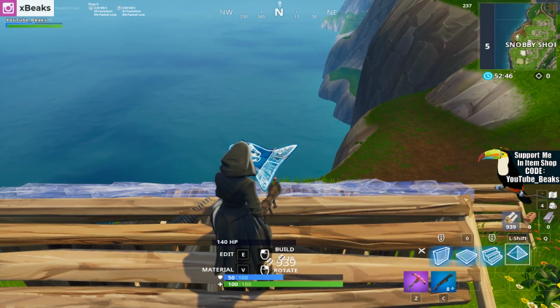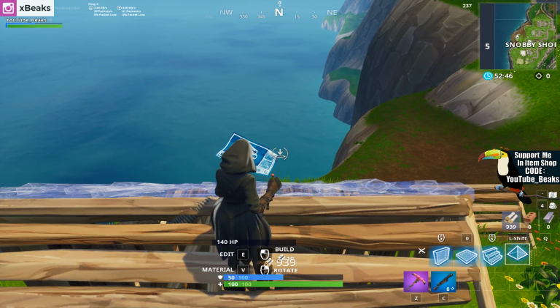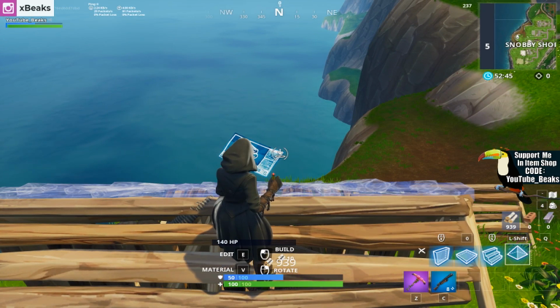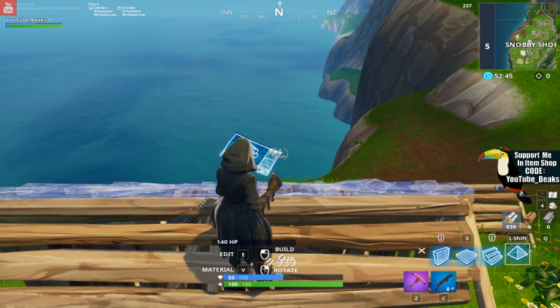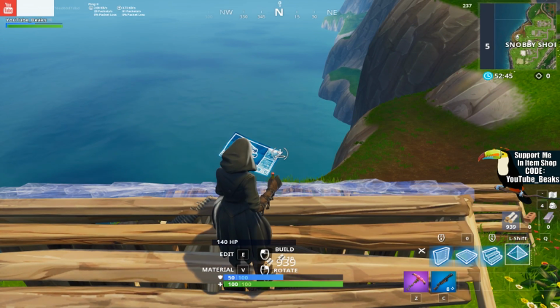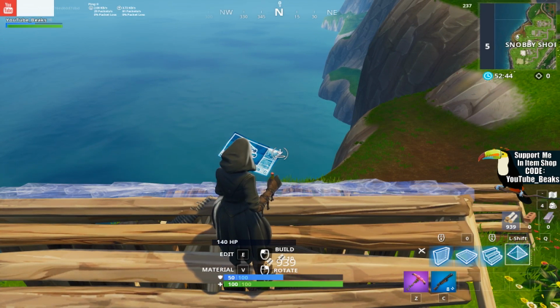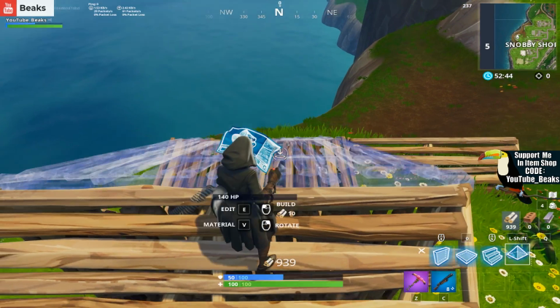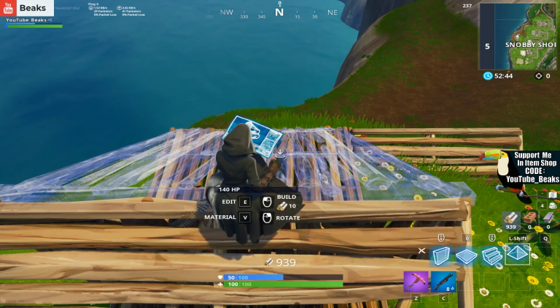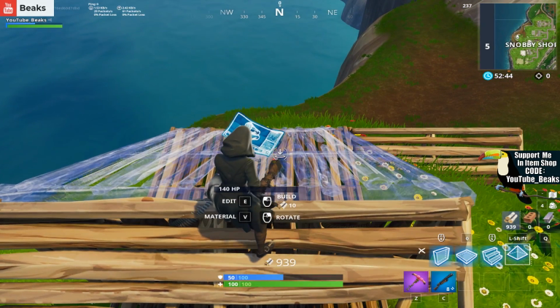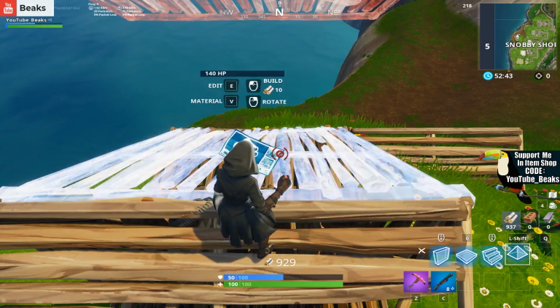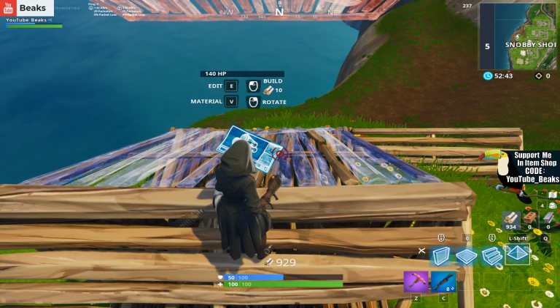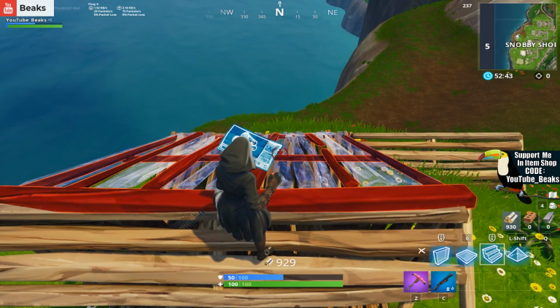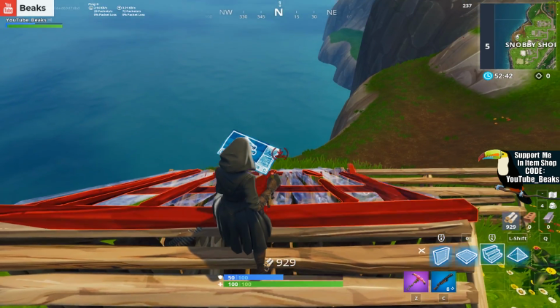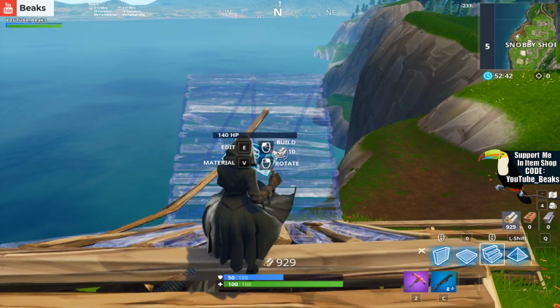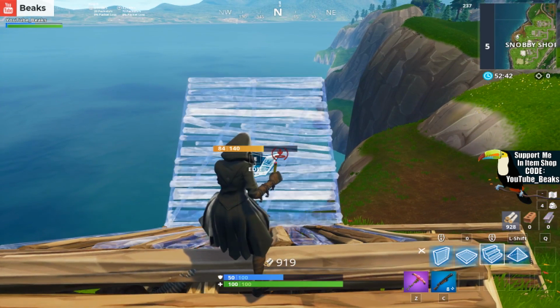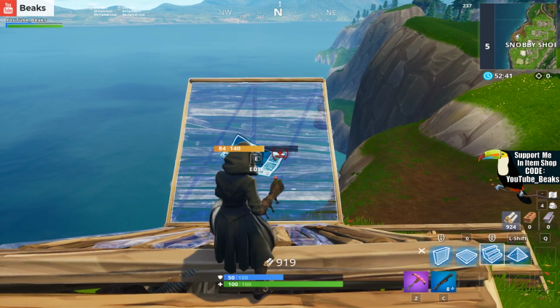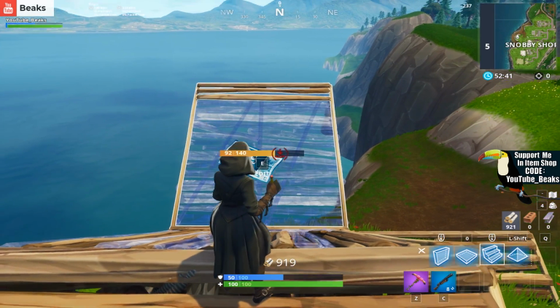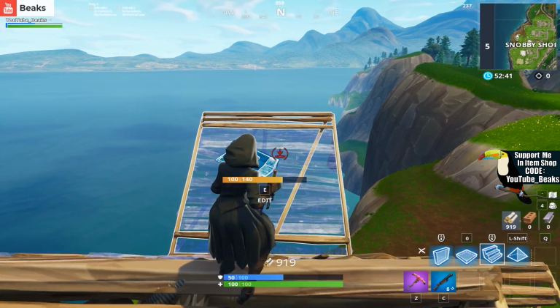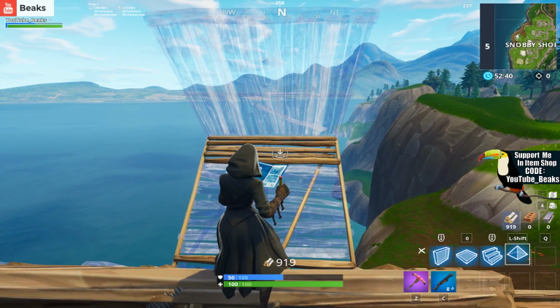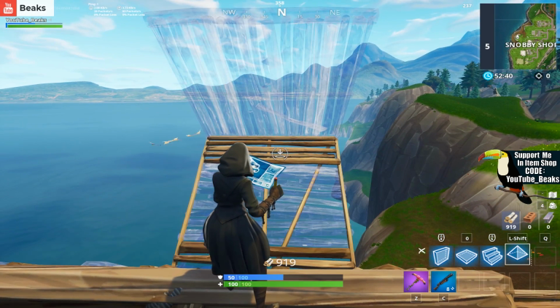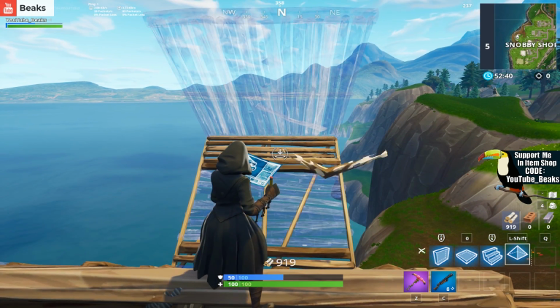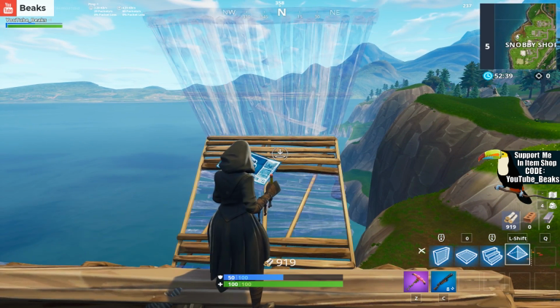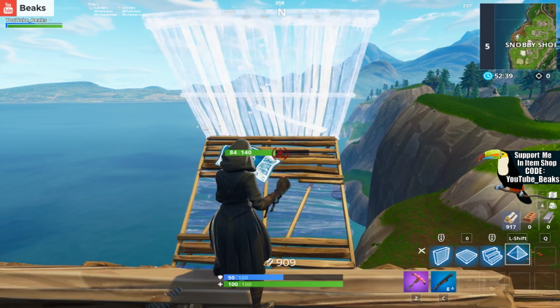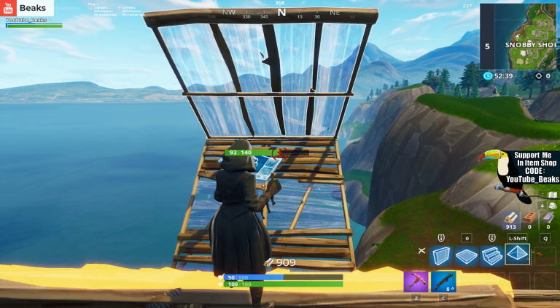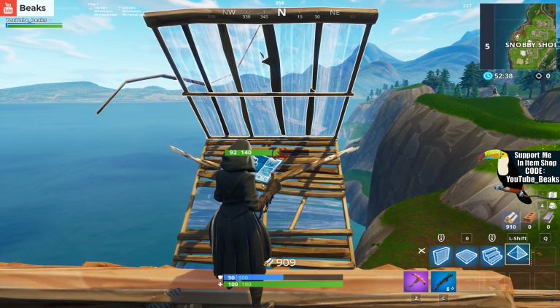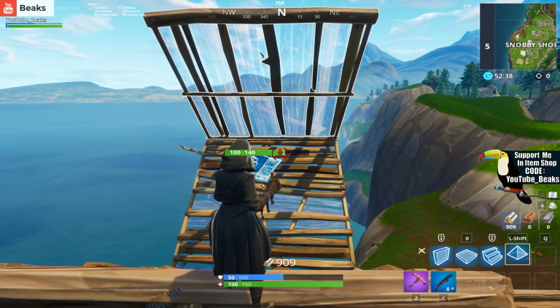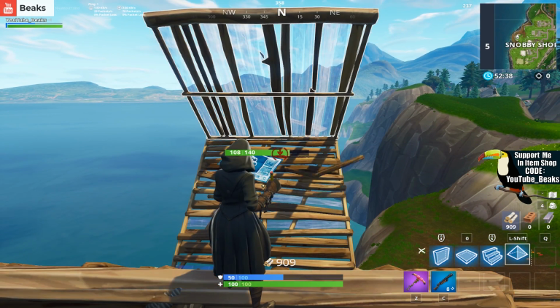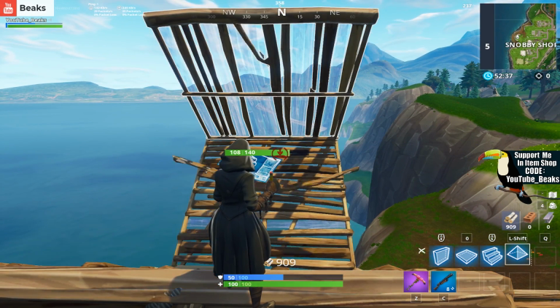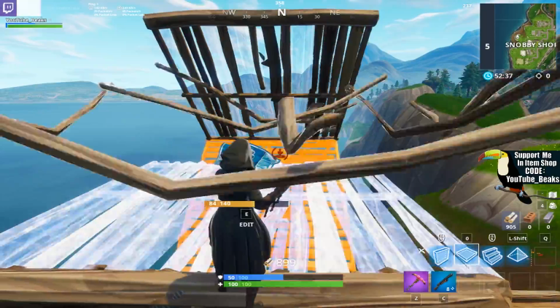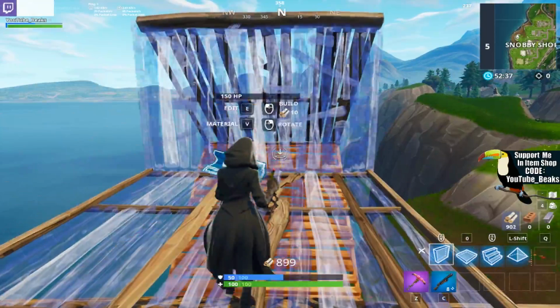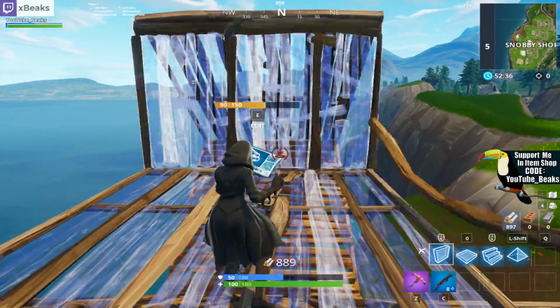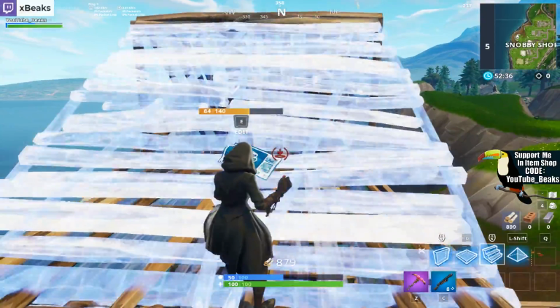This Ramp Rush is super easy to do. All you do is flip your pyramid backwards, you place the ramp outwards, place the pyramid on top, hit a floor, hit a wall, and a ramp.